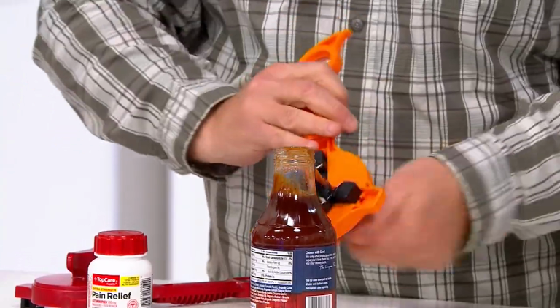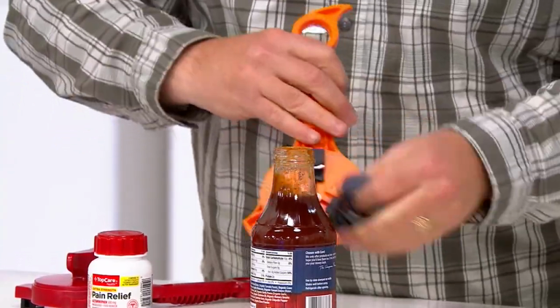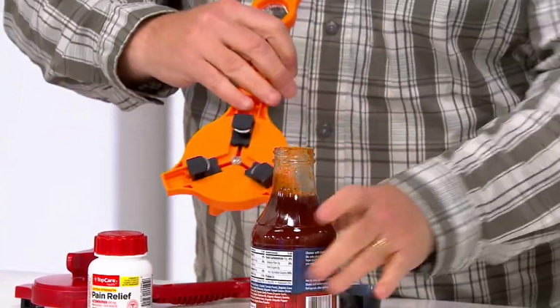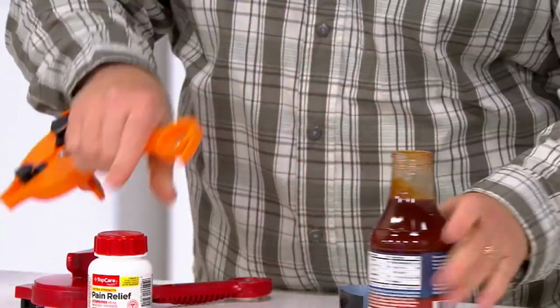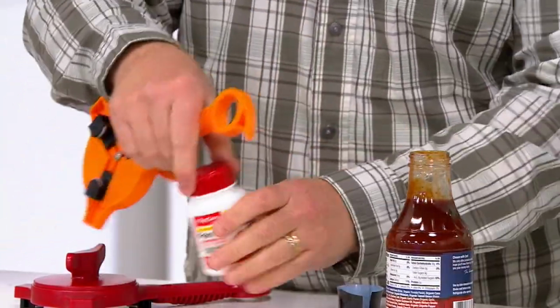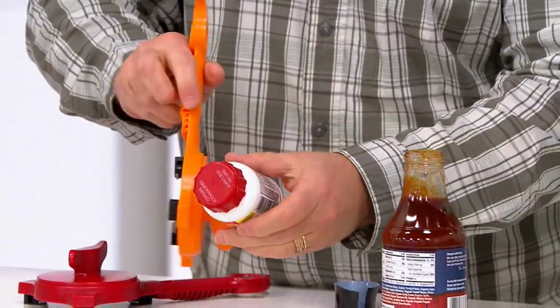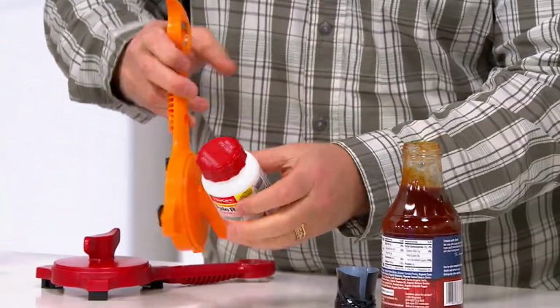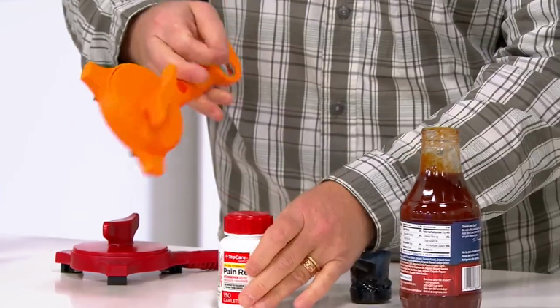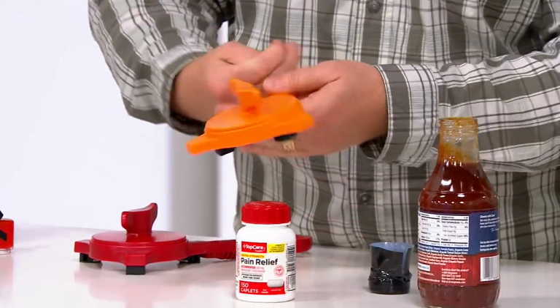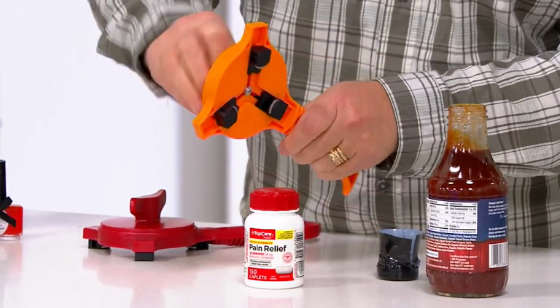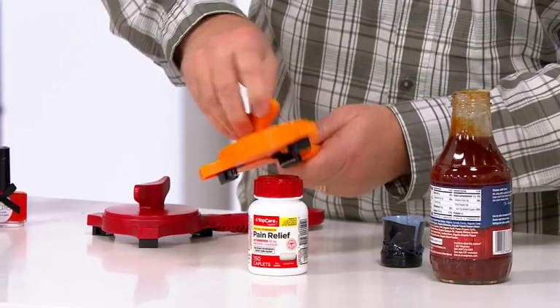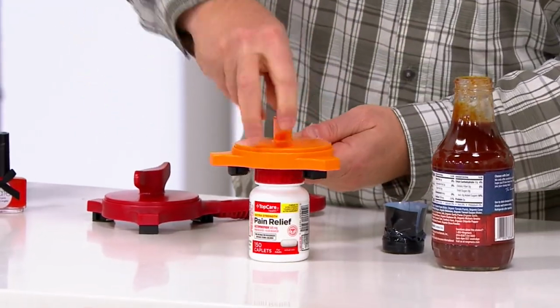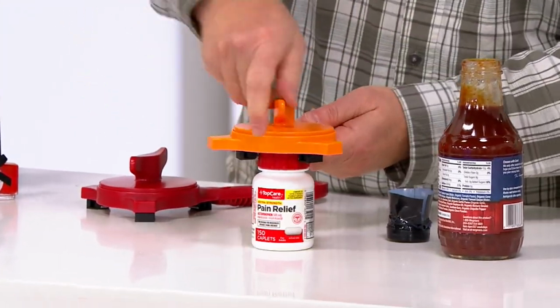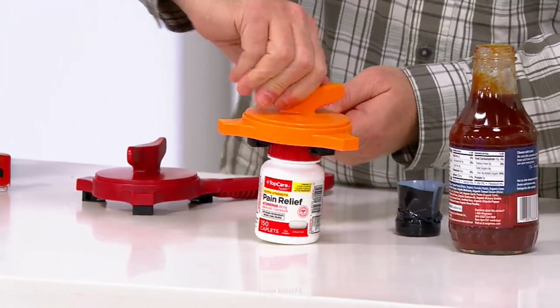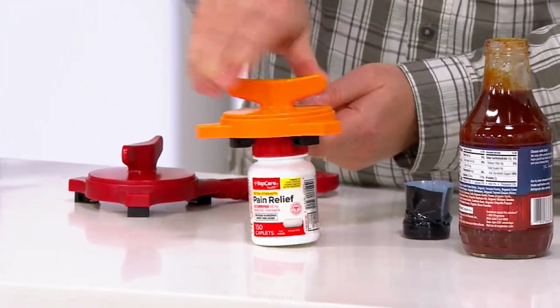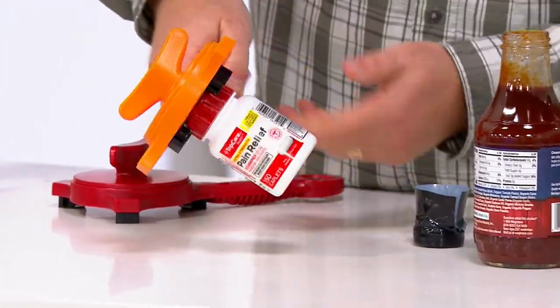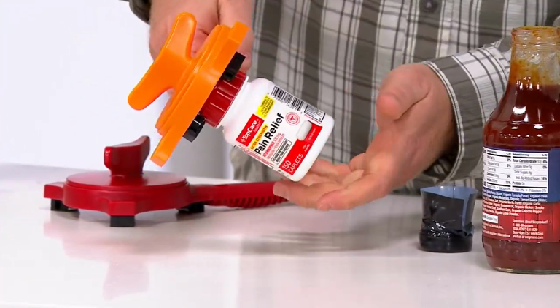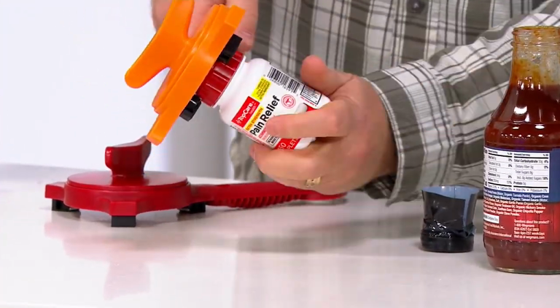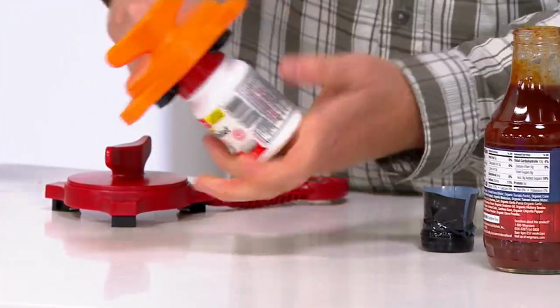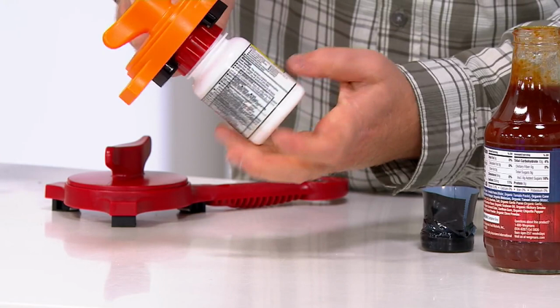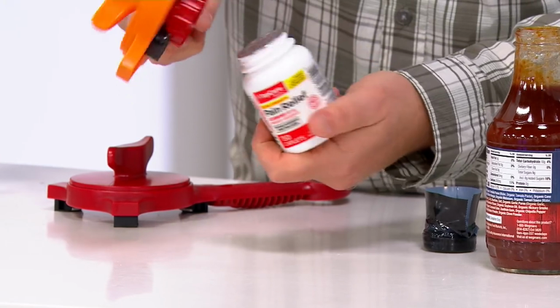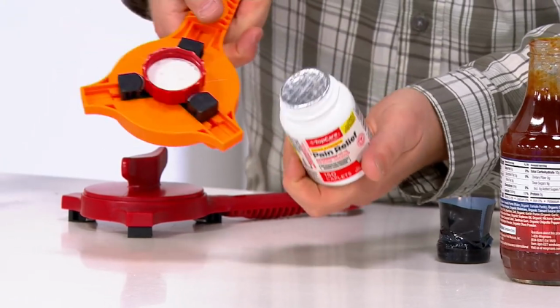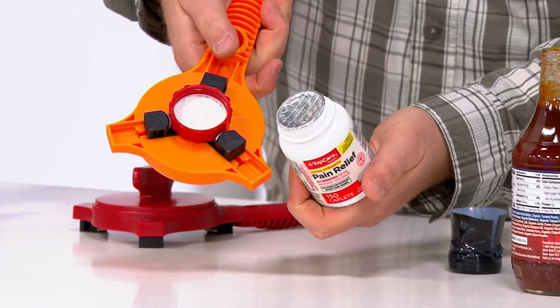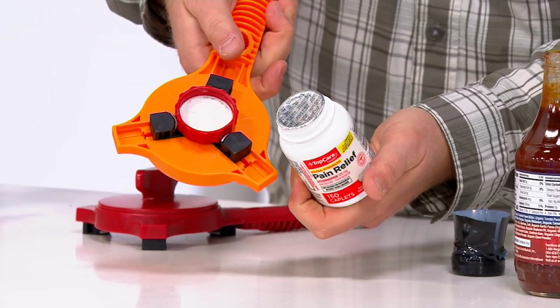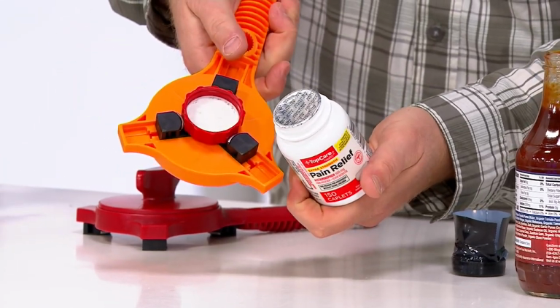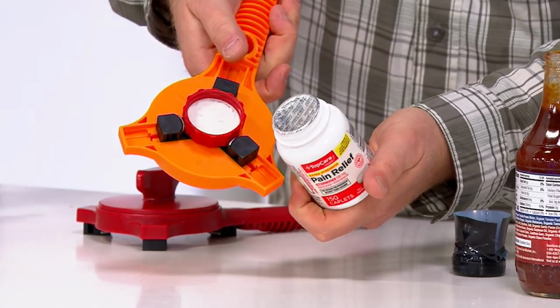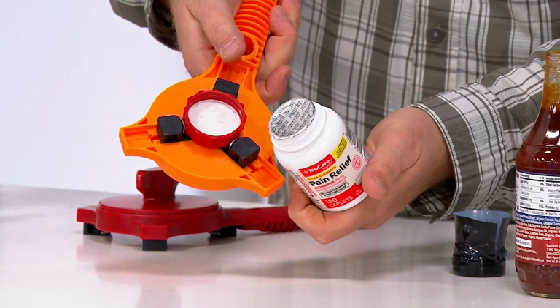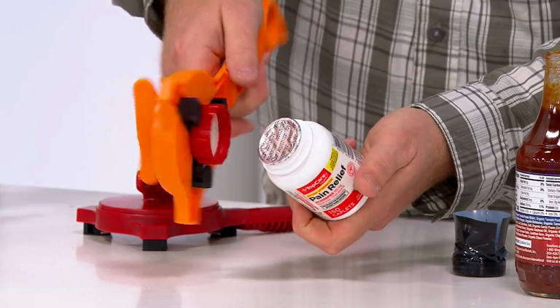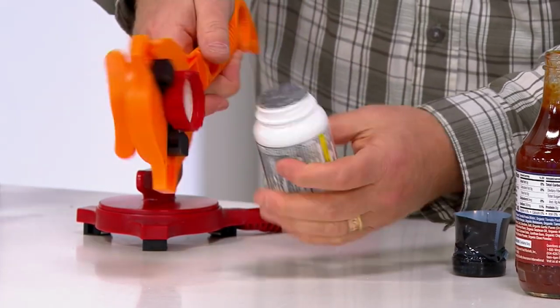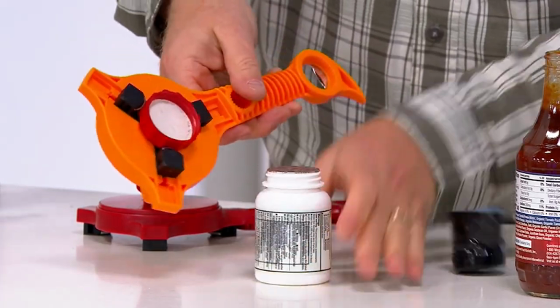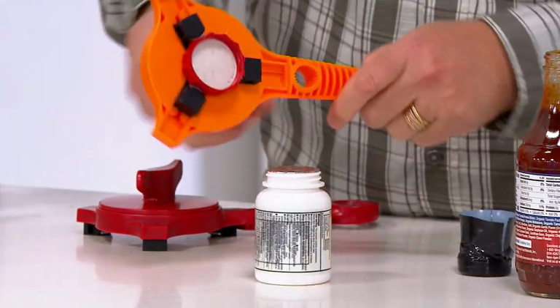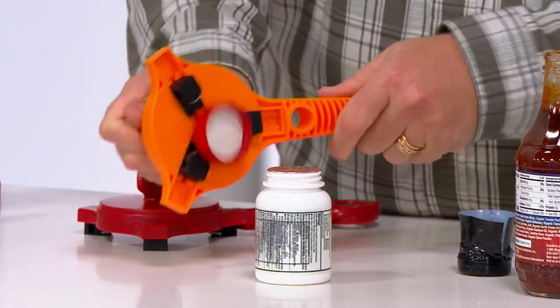And then the other big hero feature: medications, cough syrups, everything that is childproof — it pushes open. Look at this. Done. Uh oh — 1,500 gone.